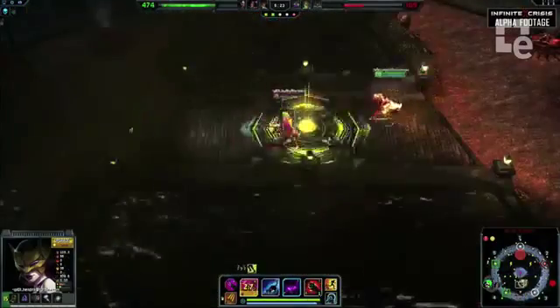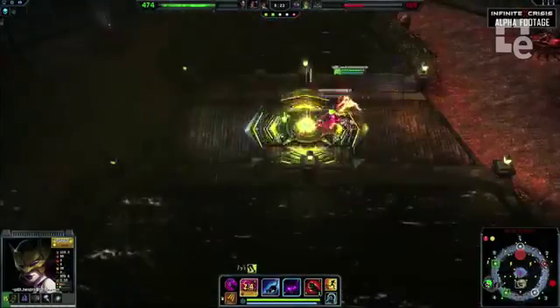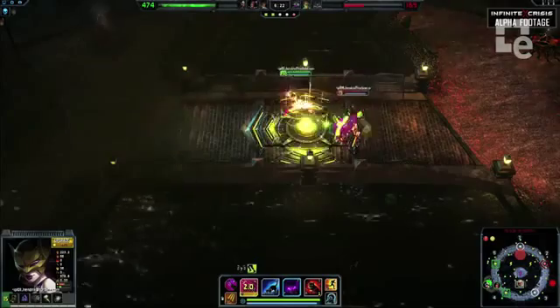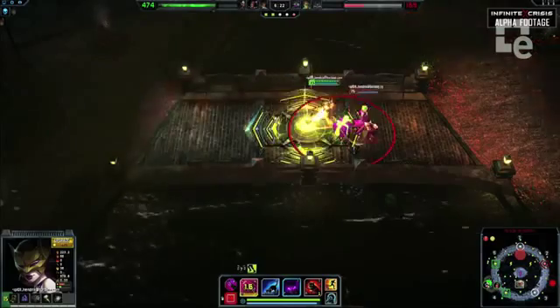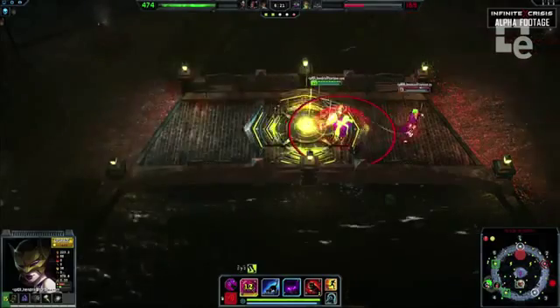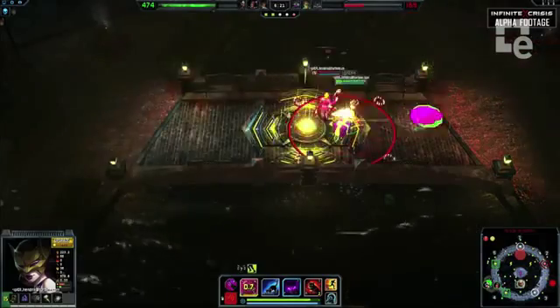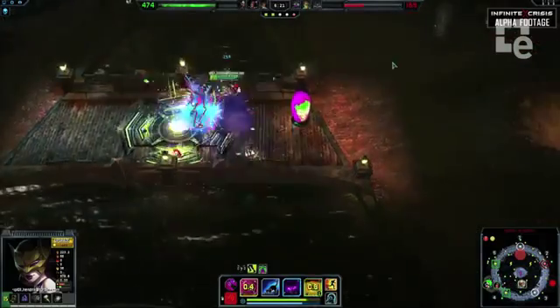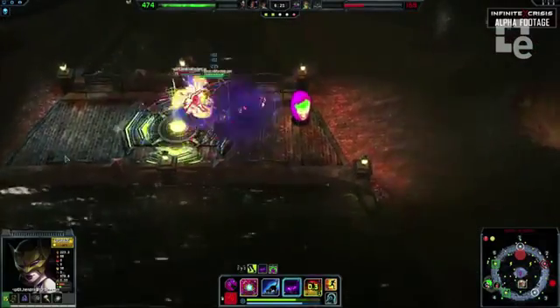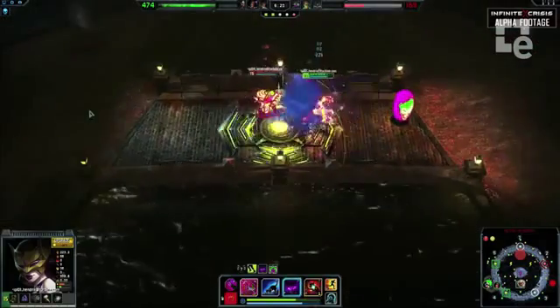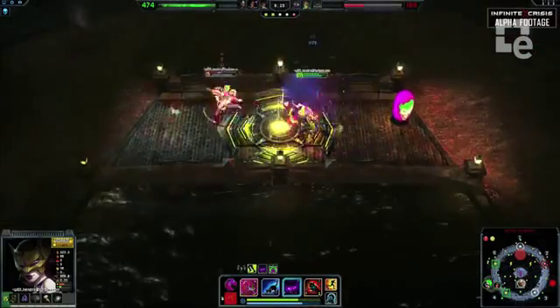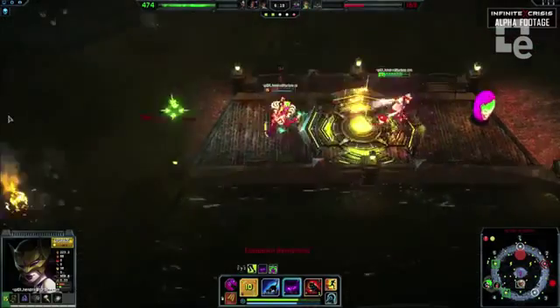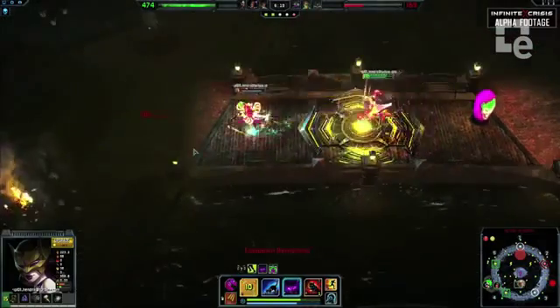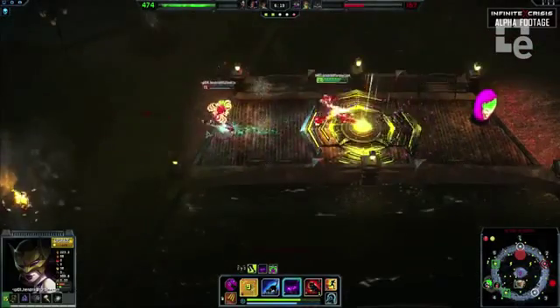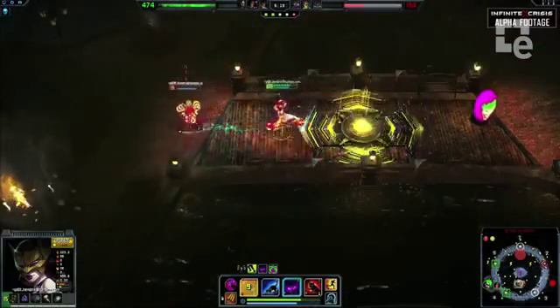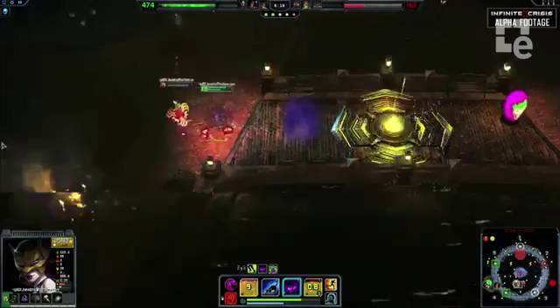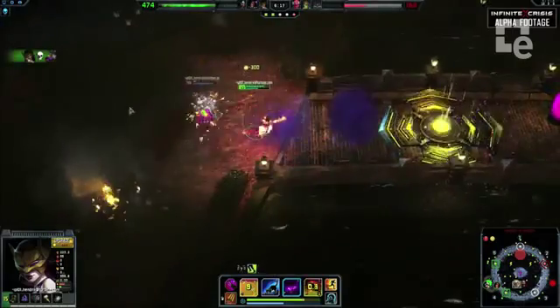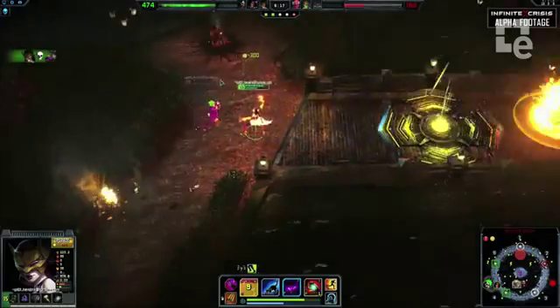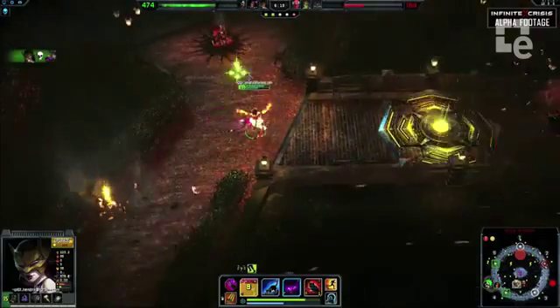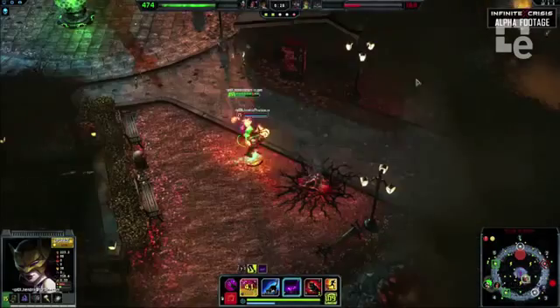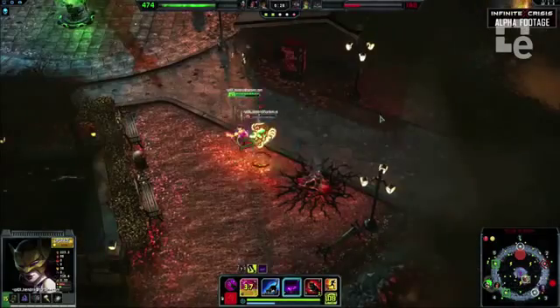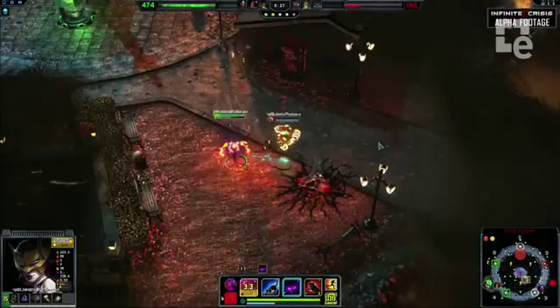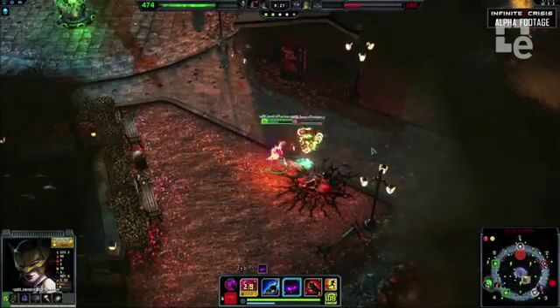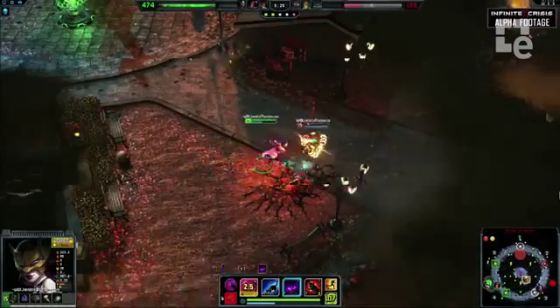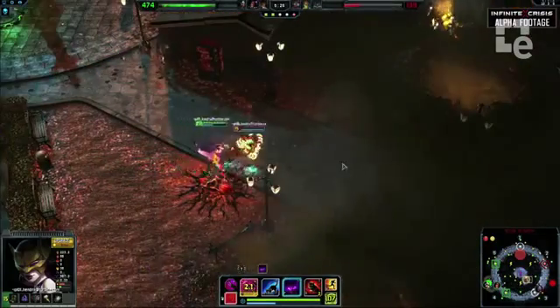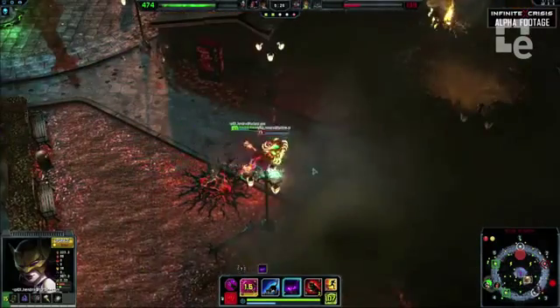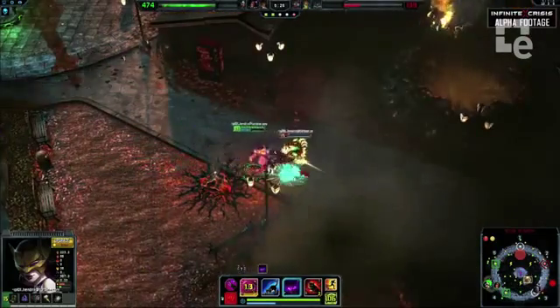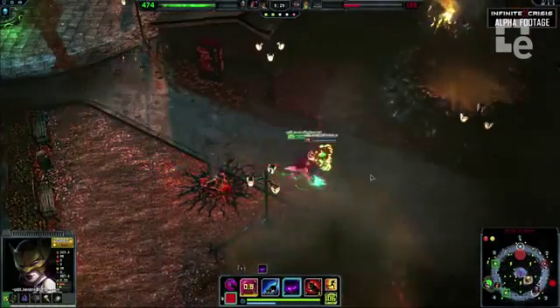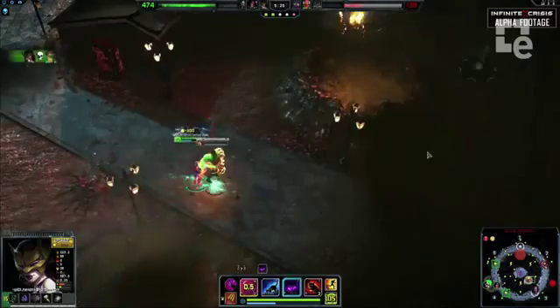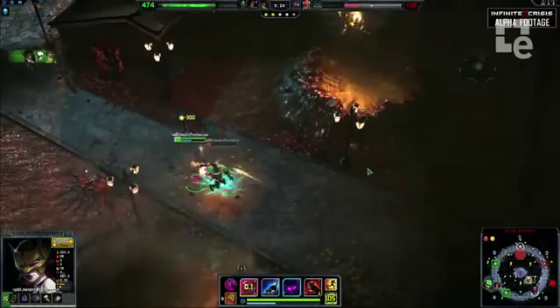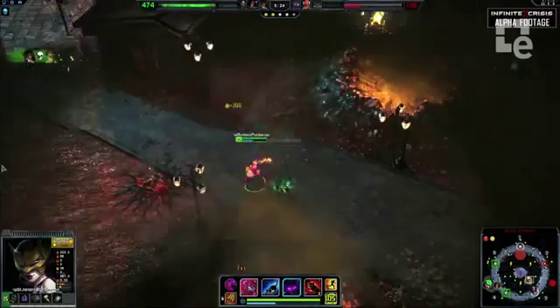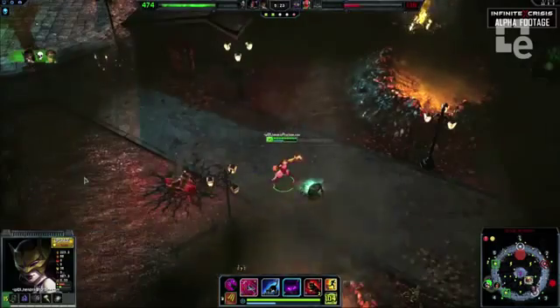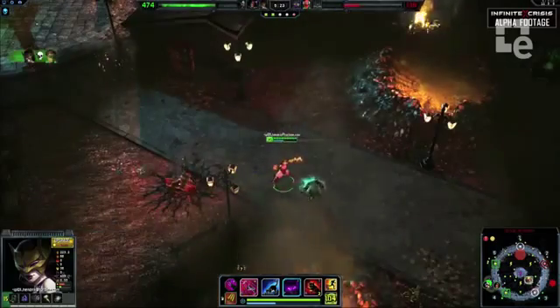Jungle areas are the best place to be as Catwoman. Twists and turns instead of a wide open area provide even more opportunities for escapes and engagements. Not to mention that many players like to travel through jungles alone, making them vulnerable to your predatory instincts.